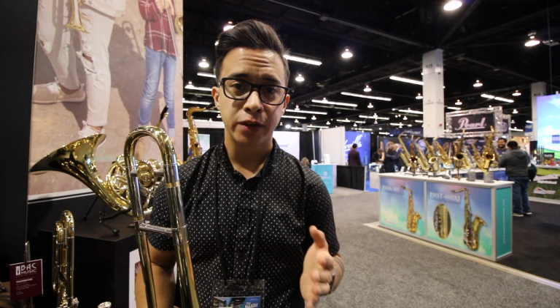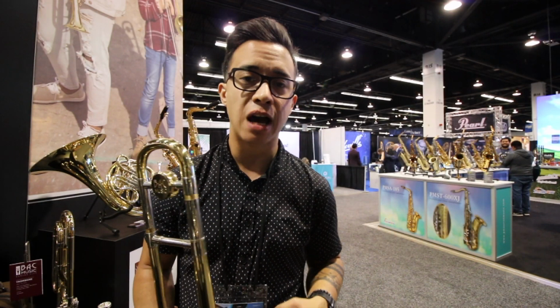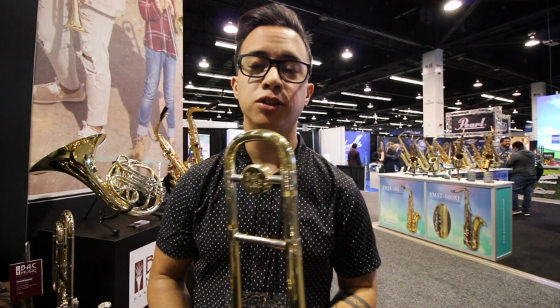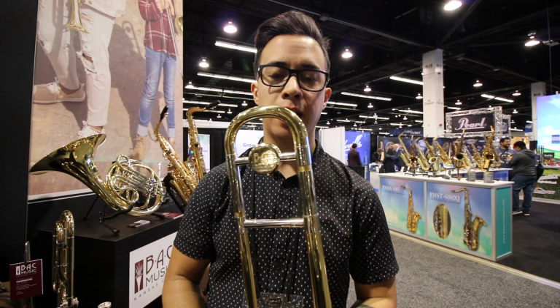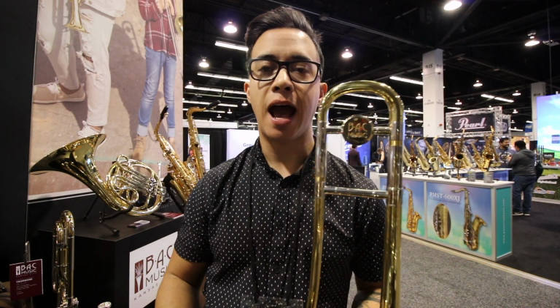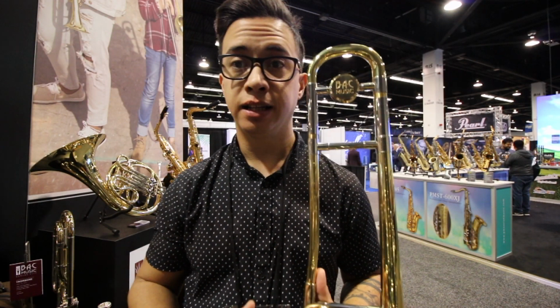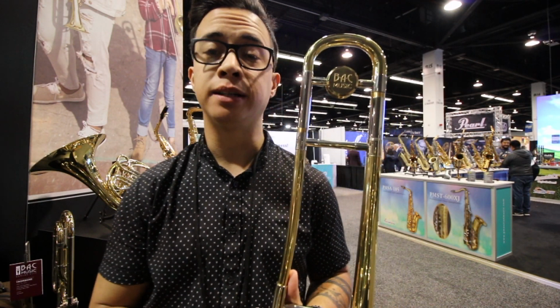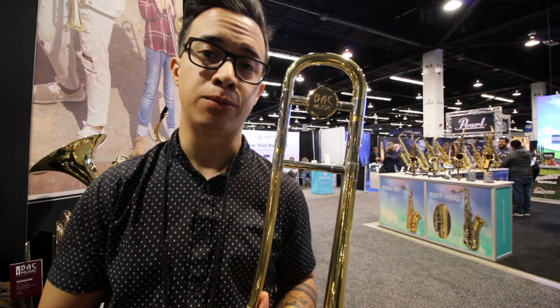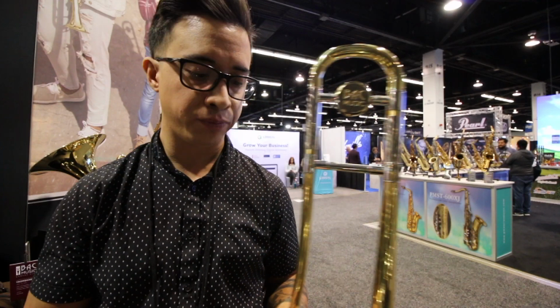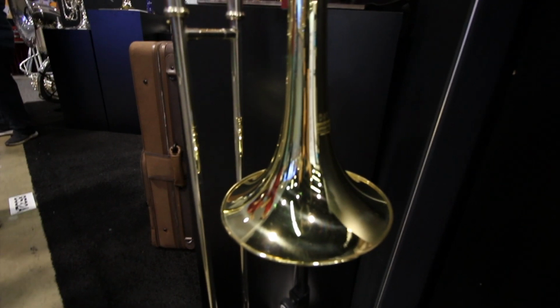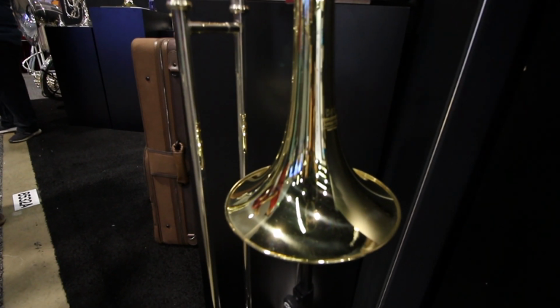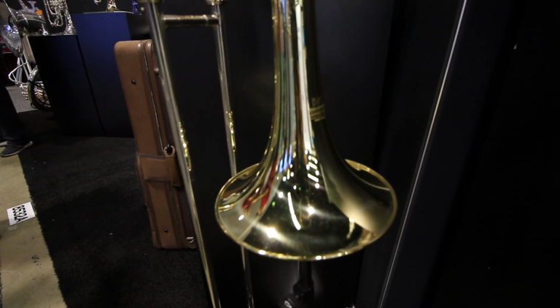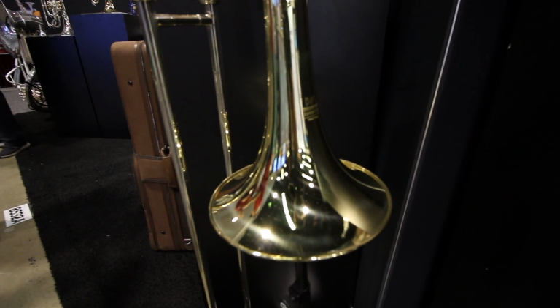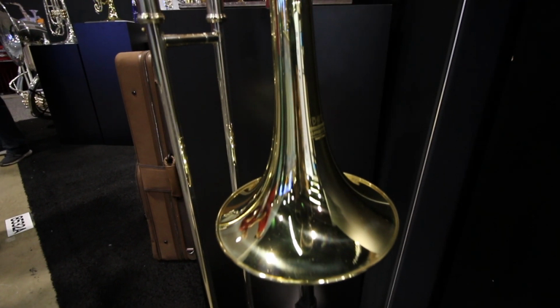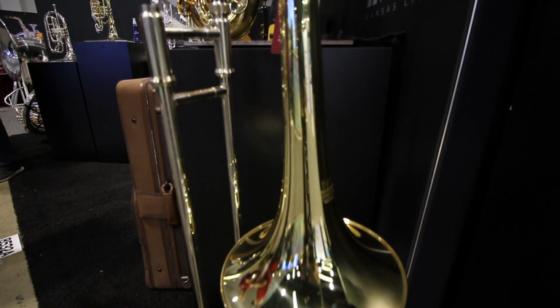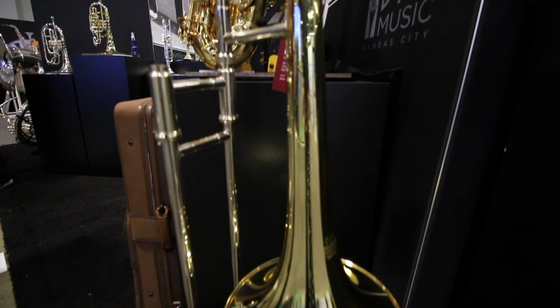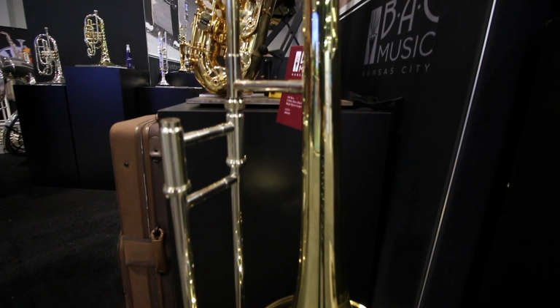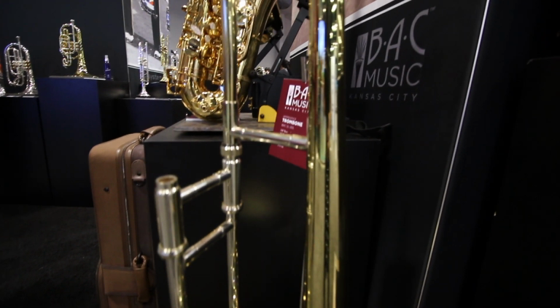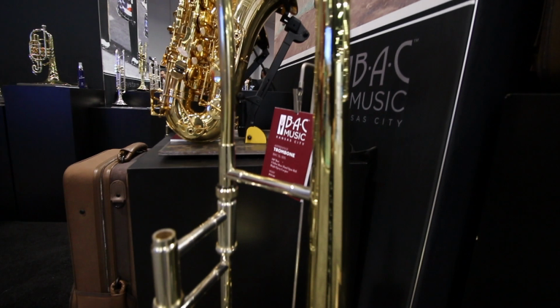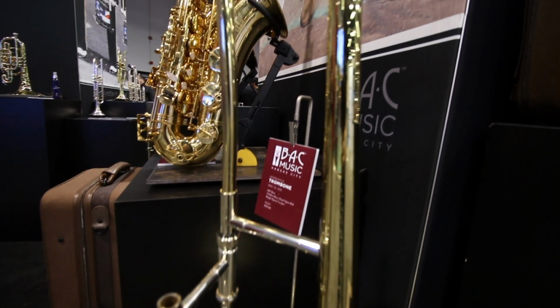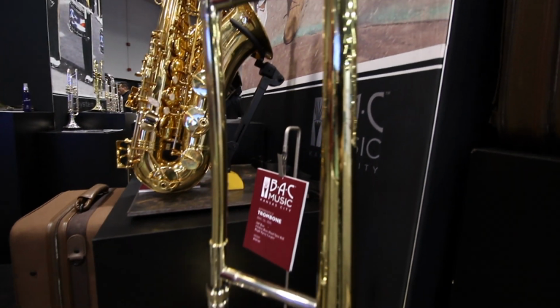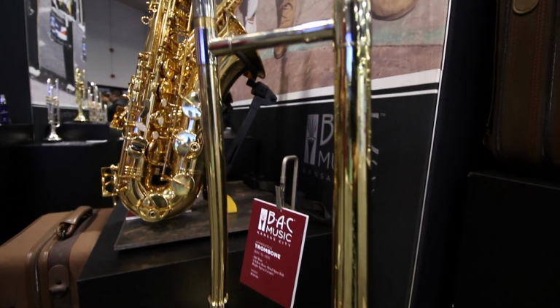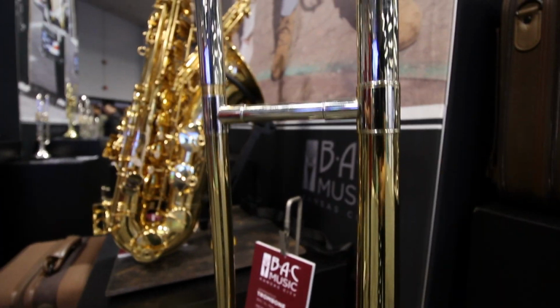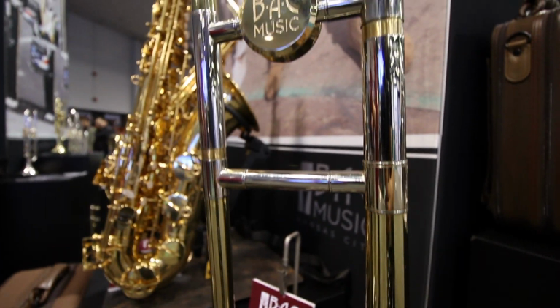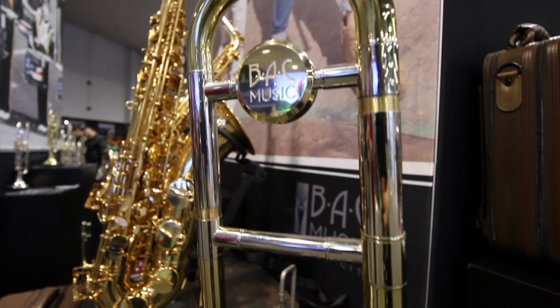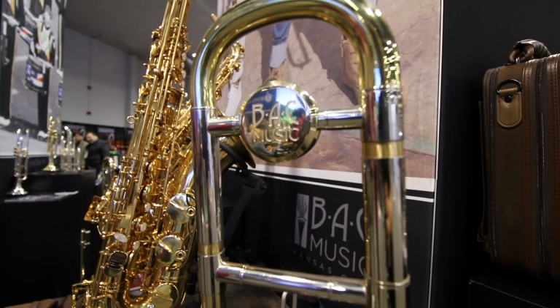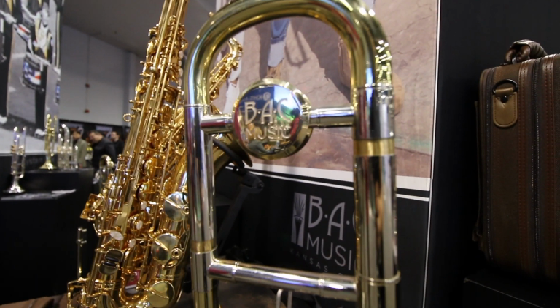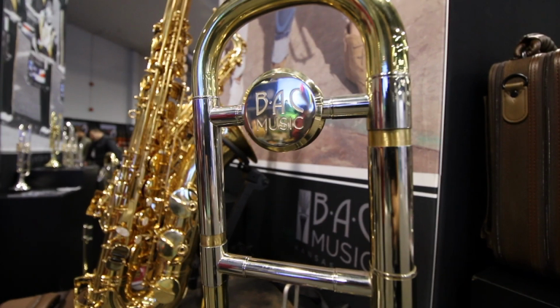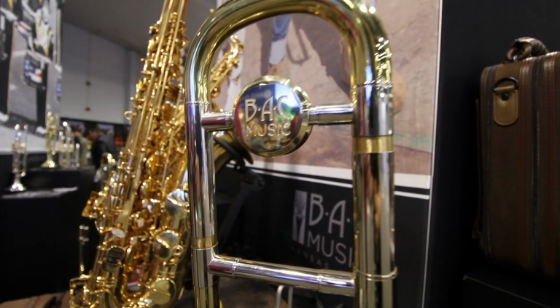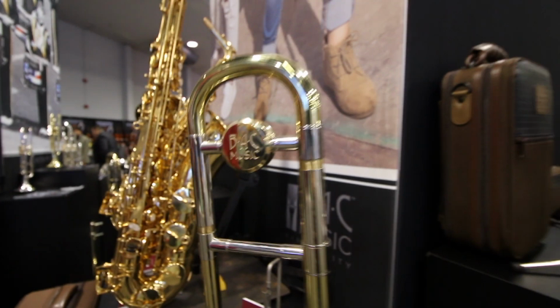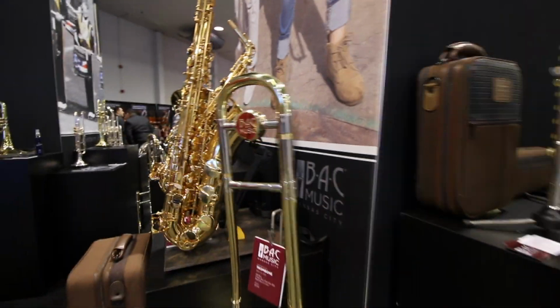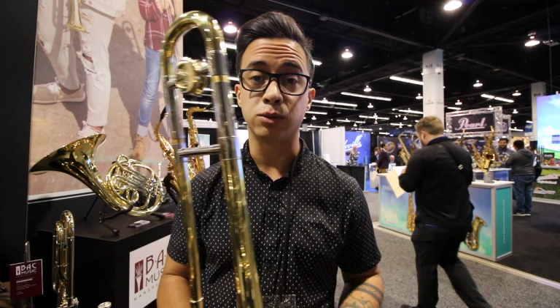Here we have a closer look at the Apprentice Series trombone. It features a 500-bore slide, 8-inch bell, yellow brass, and high-gloss lacquer. This horn is built to last and it plays well.